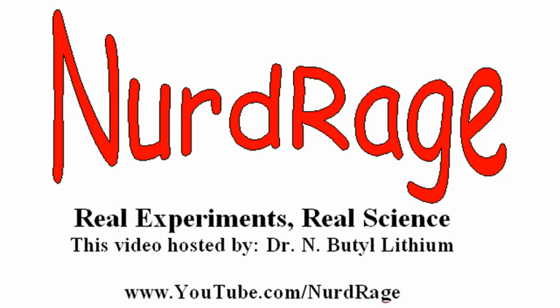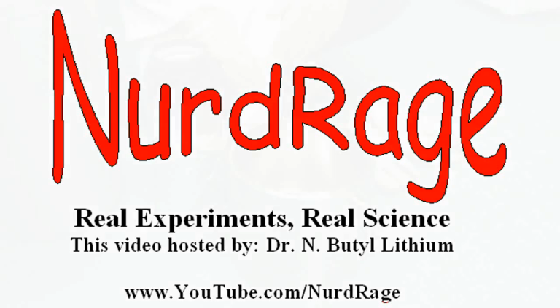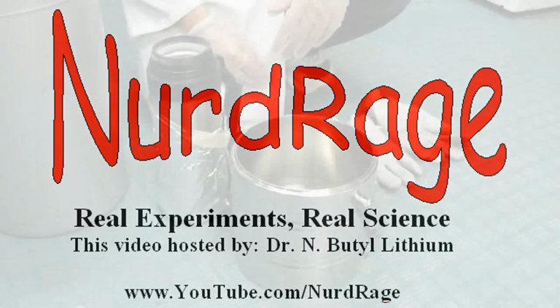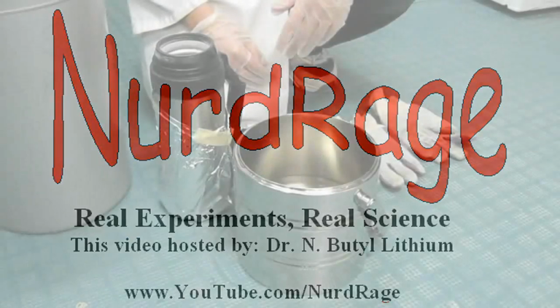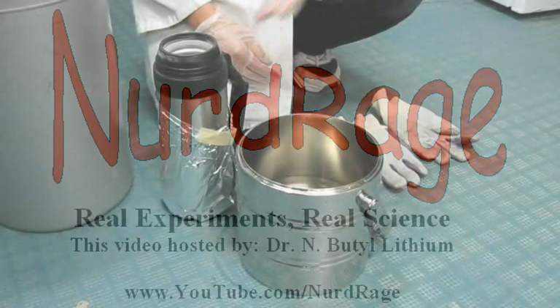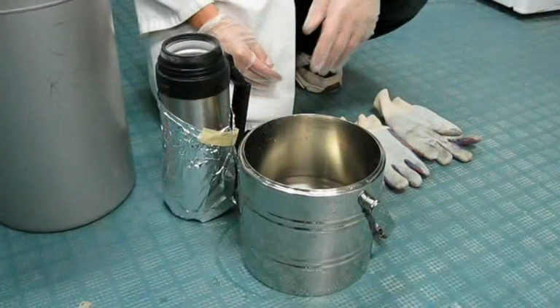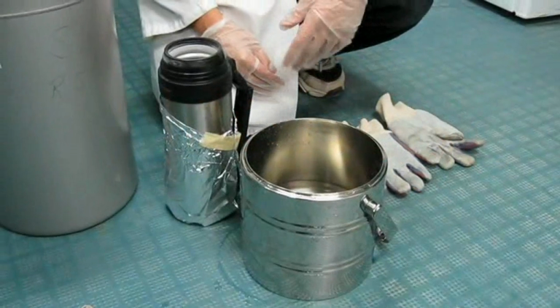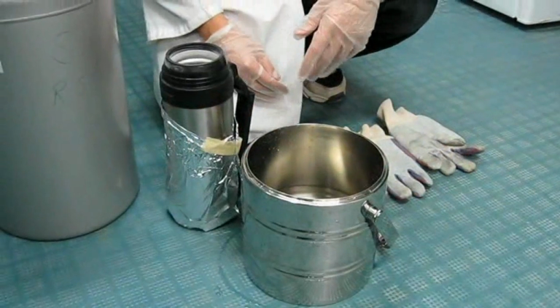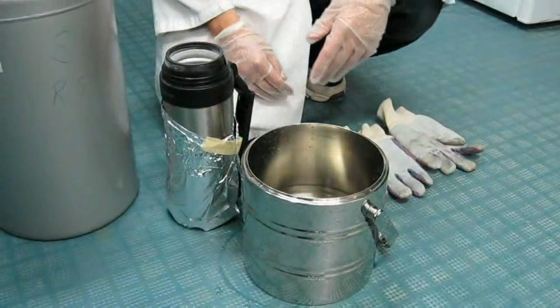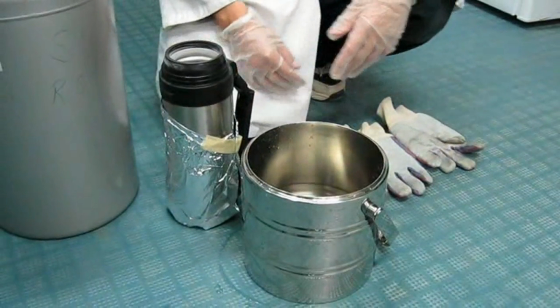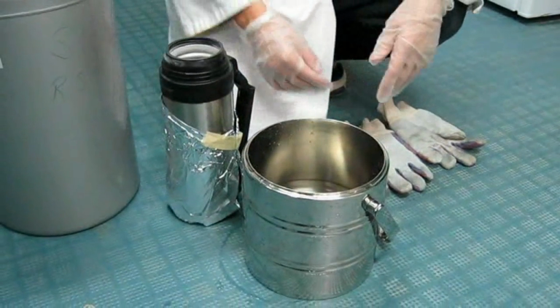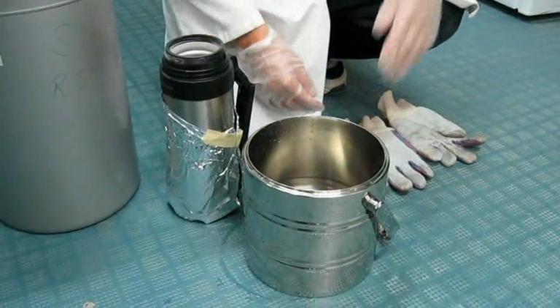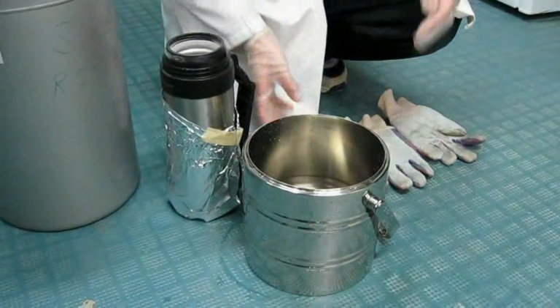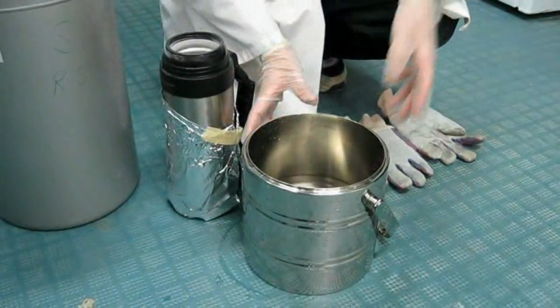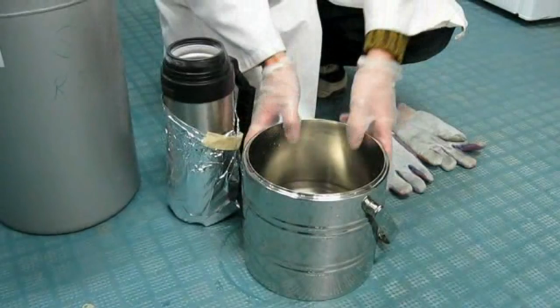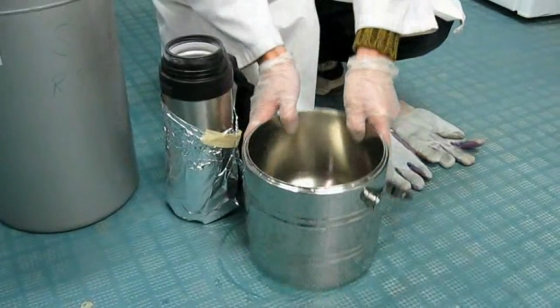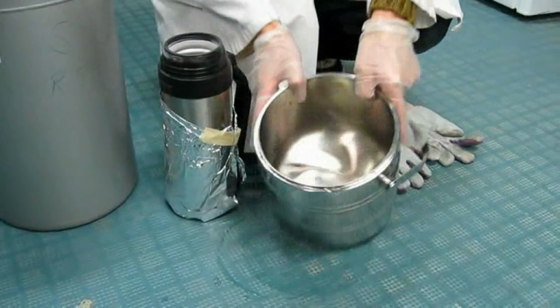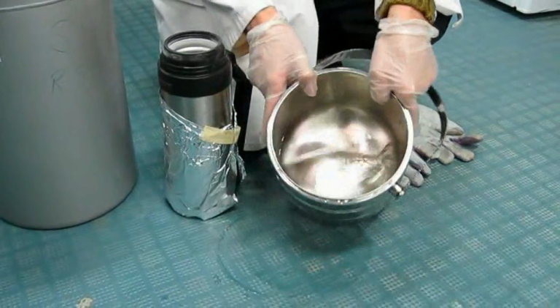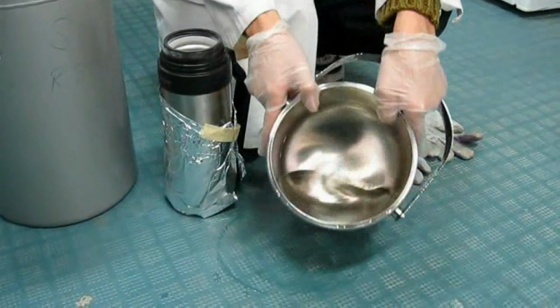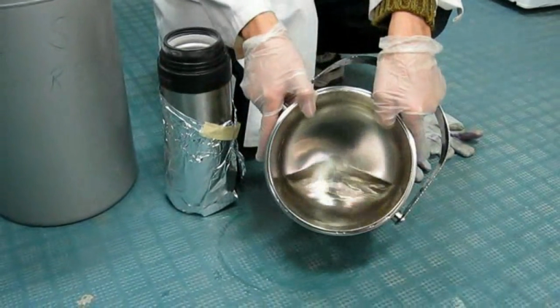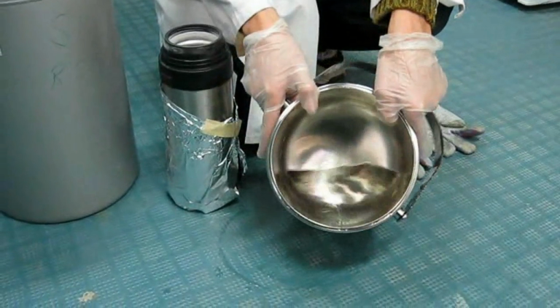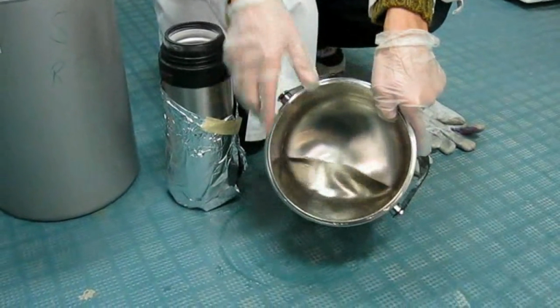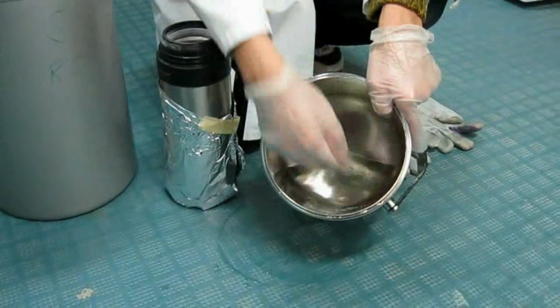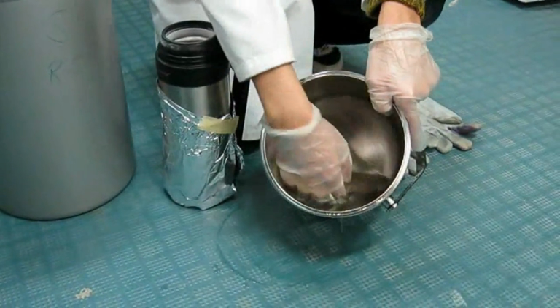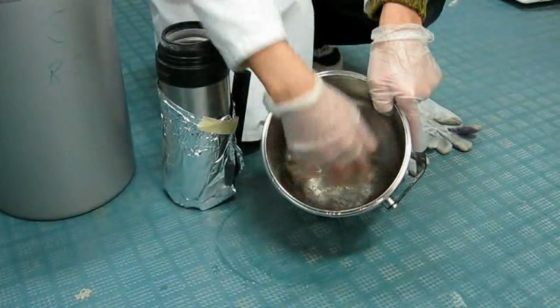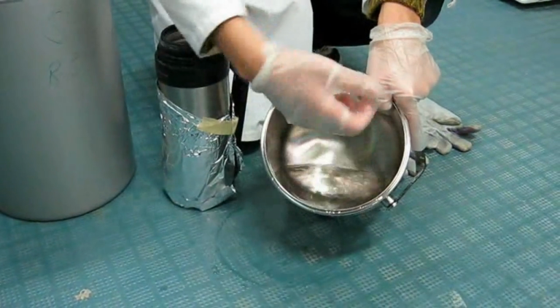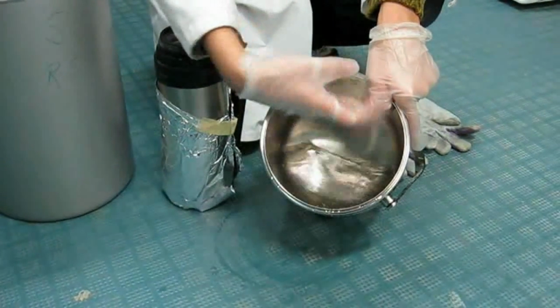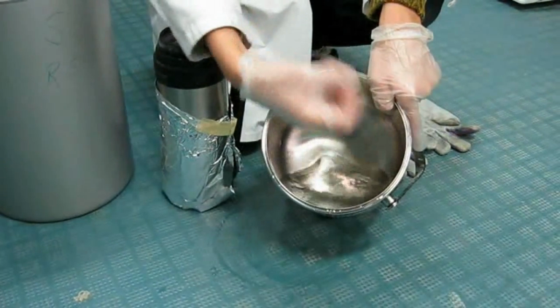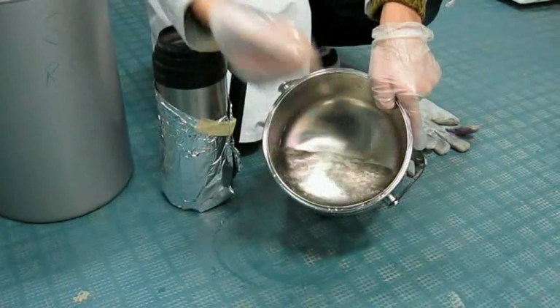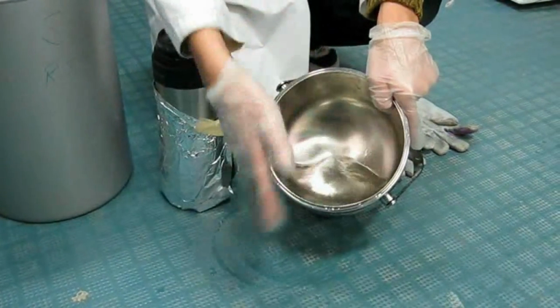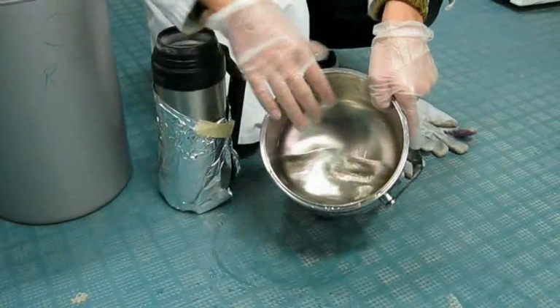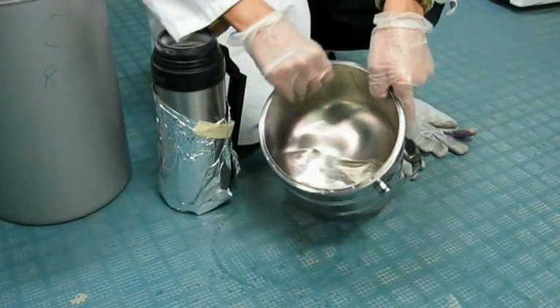Hello fellow nerds, today we'll be freezing acetone with liquid nitrogen. Here's the acetone — a simple organic solvent, pretty easy to get actually.